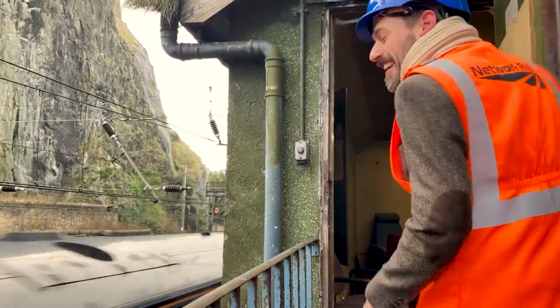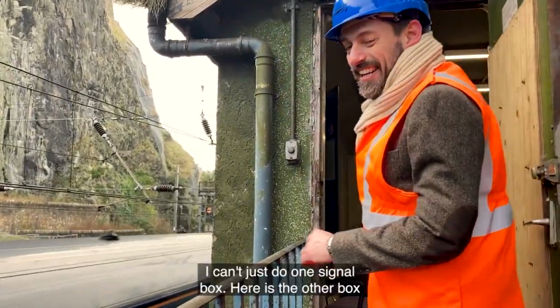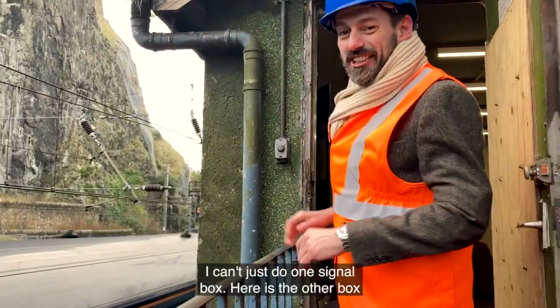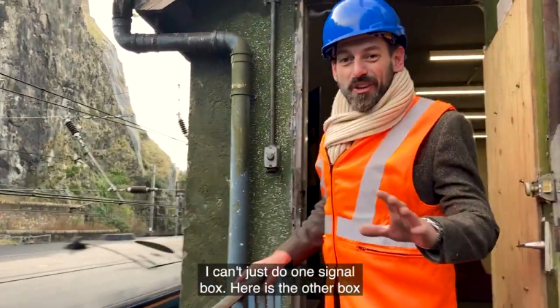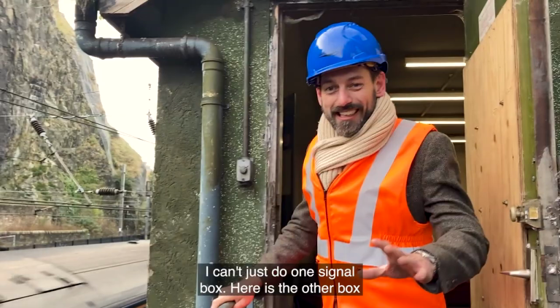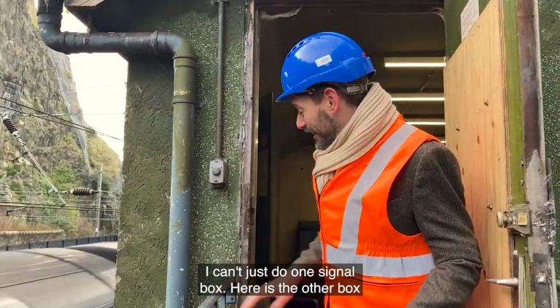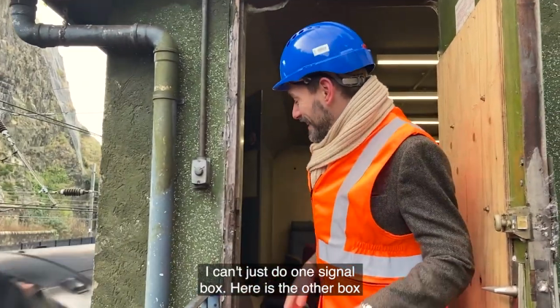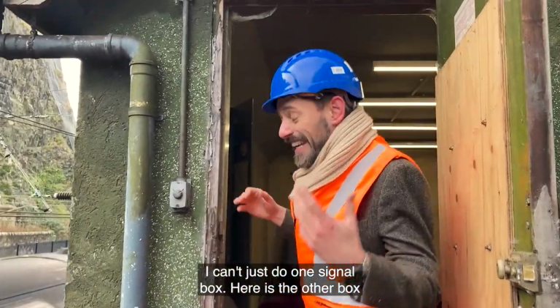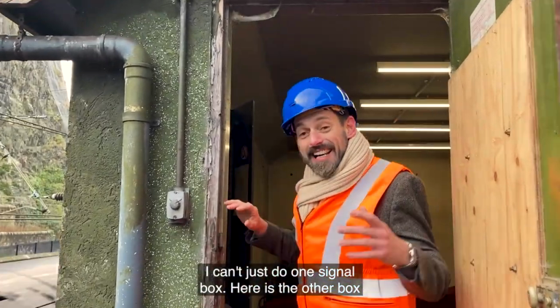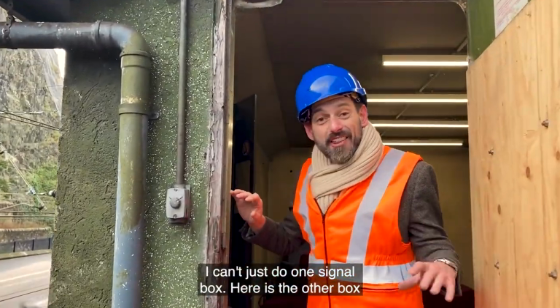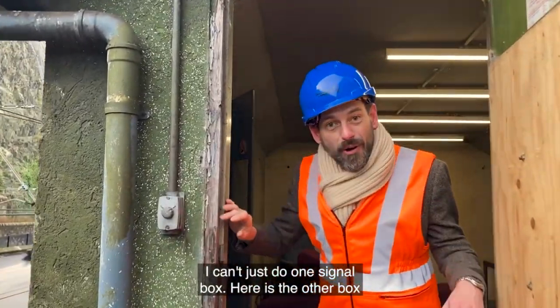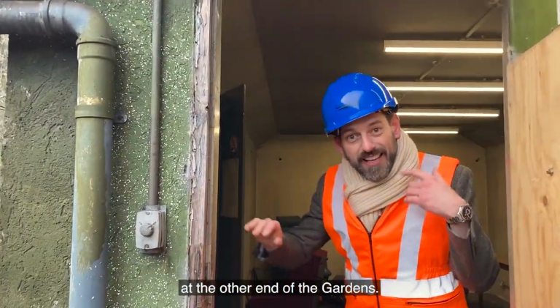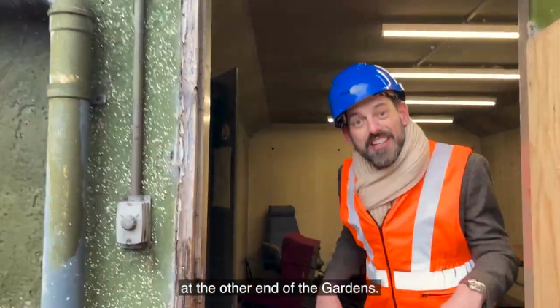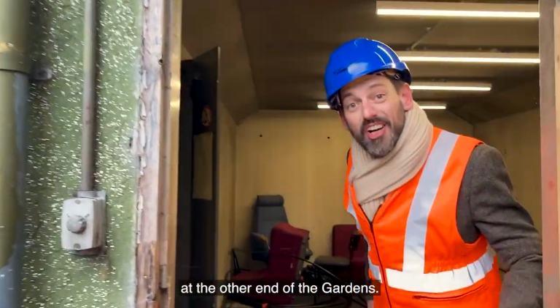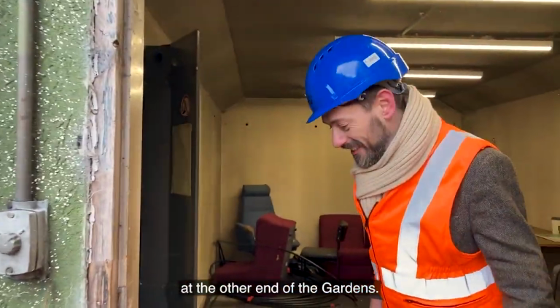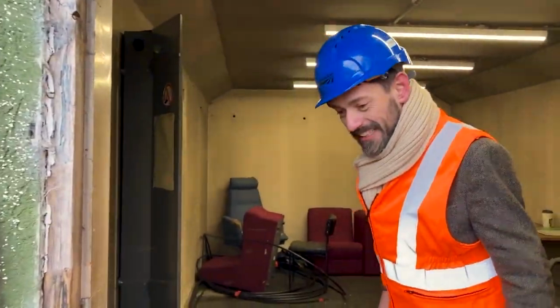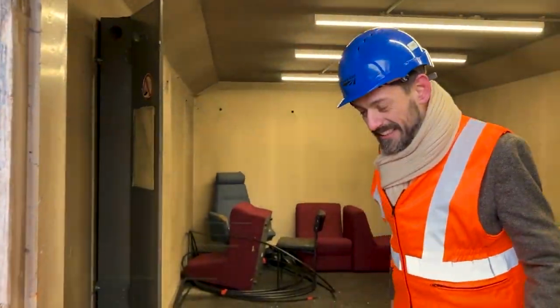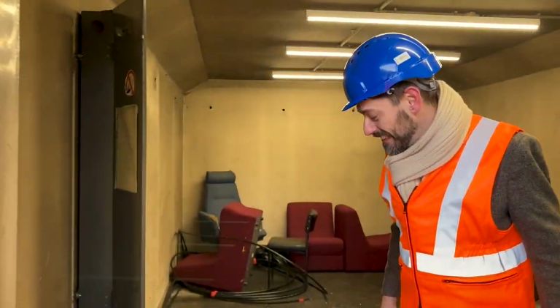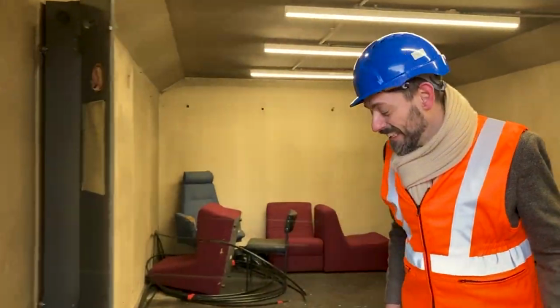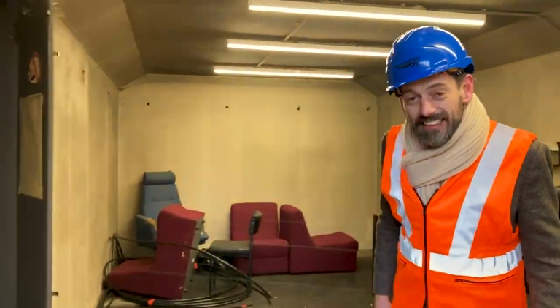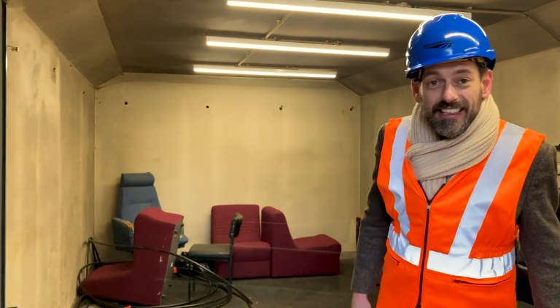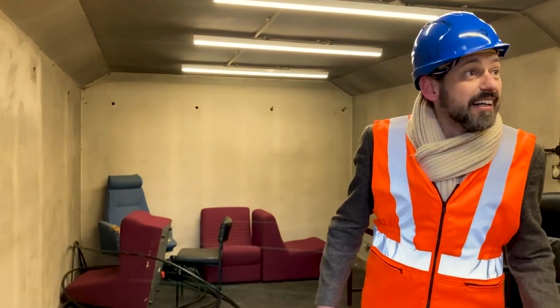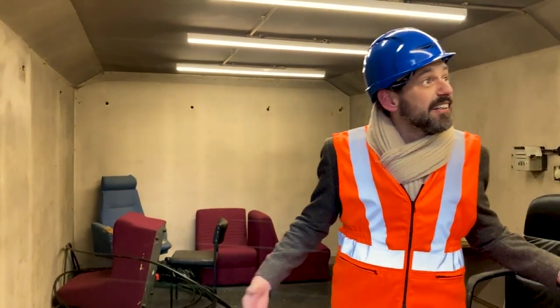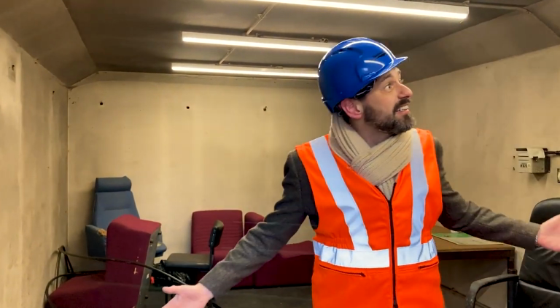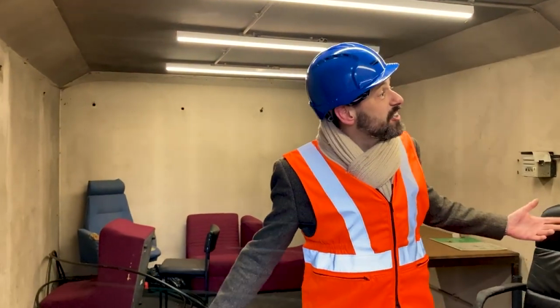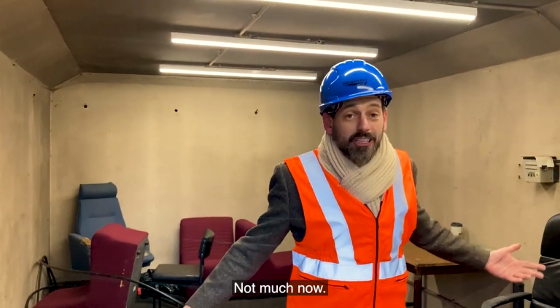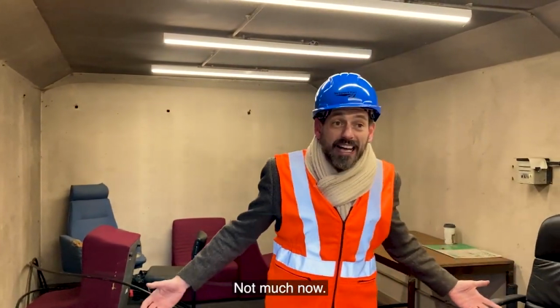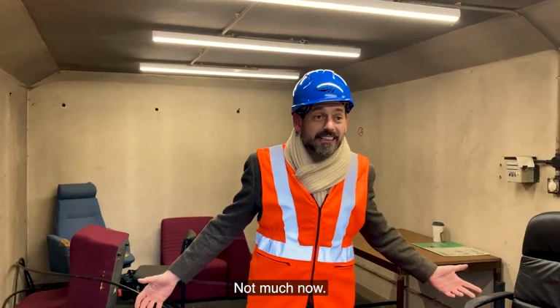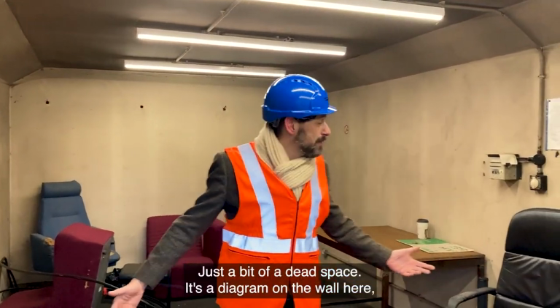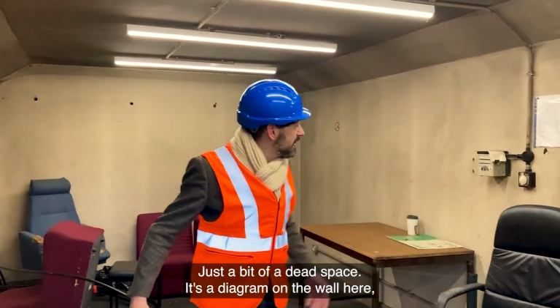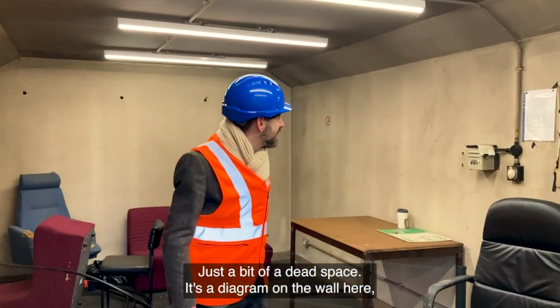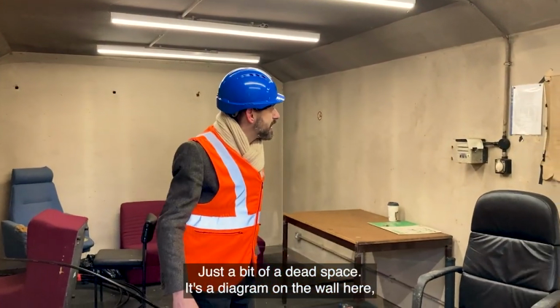You didn't think I'd give it simple, would you? I can't just do one single box. Here's the other box at the other end of the gardens — not much now, just a bit of a dead space.